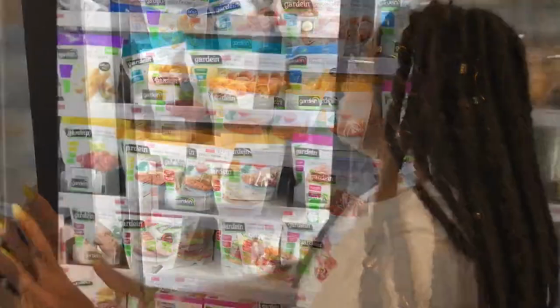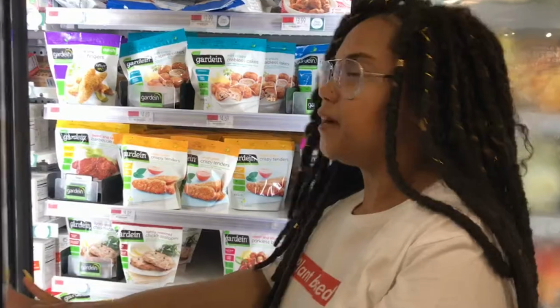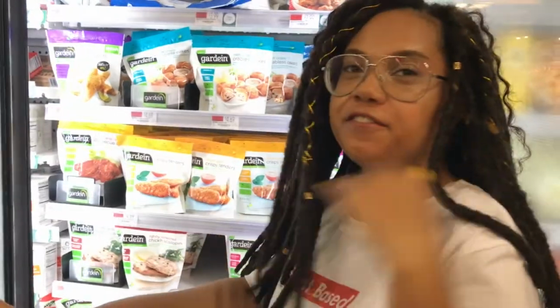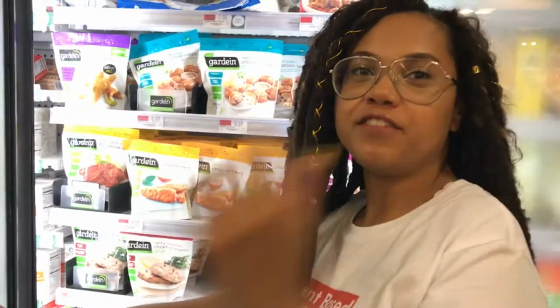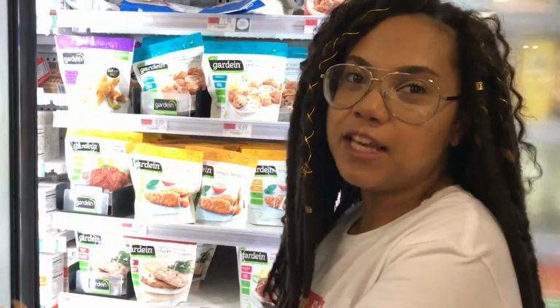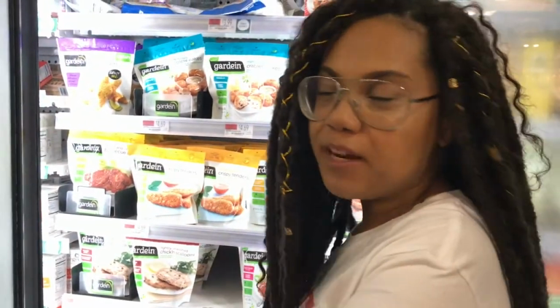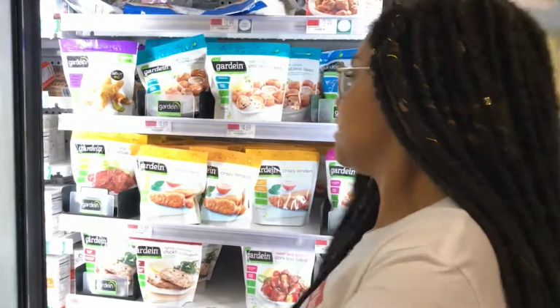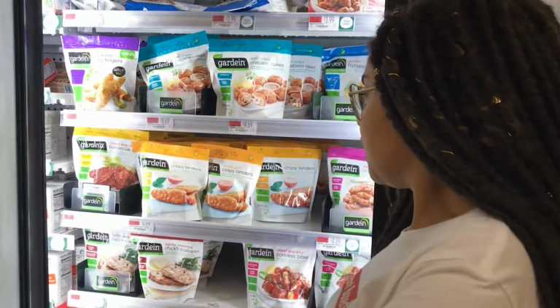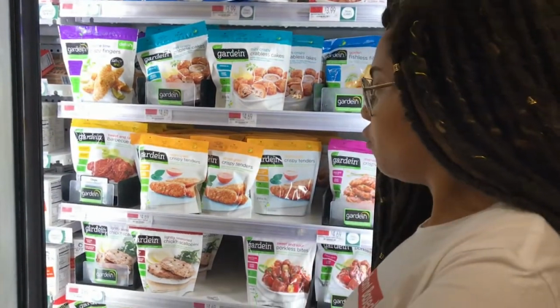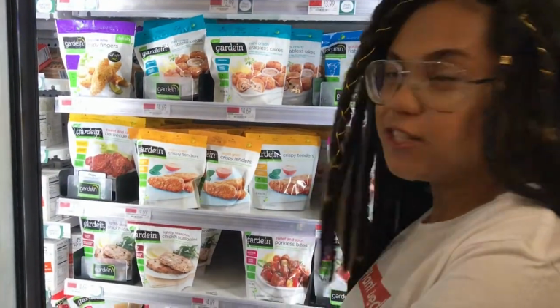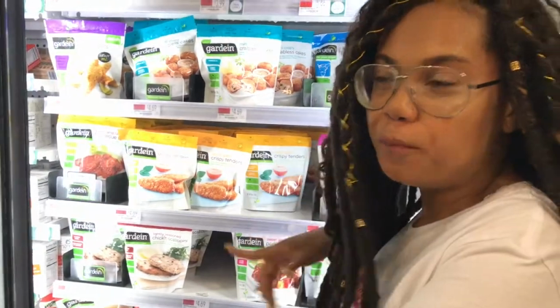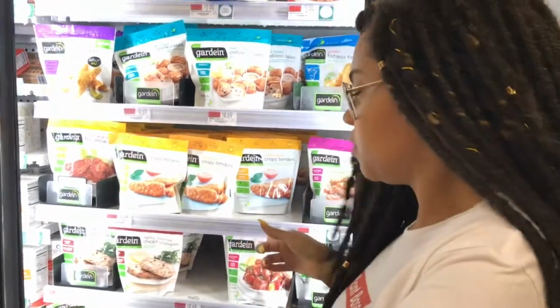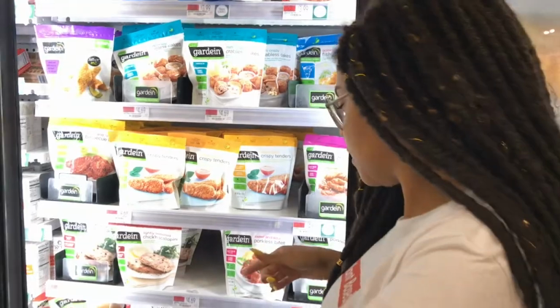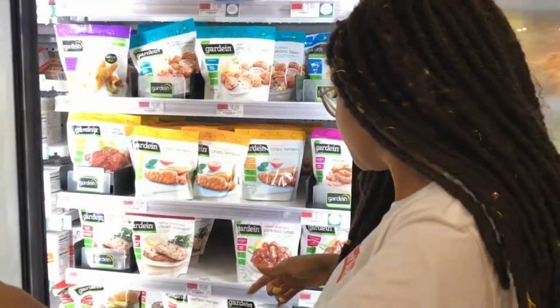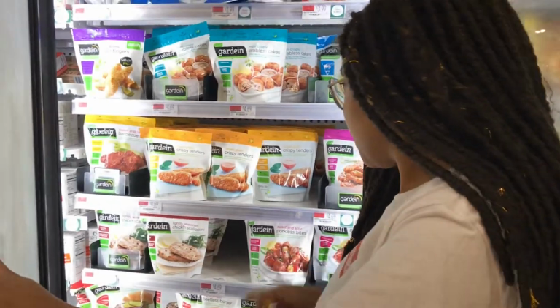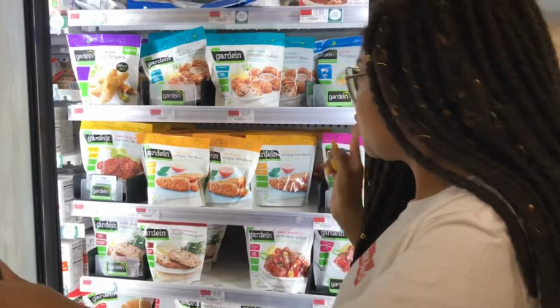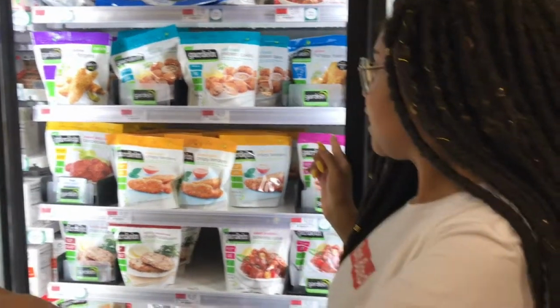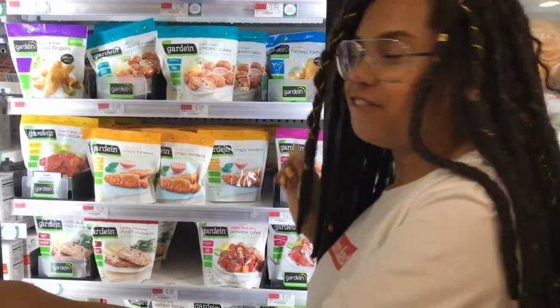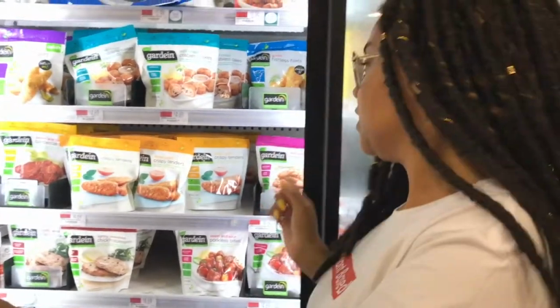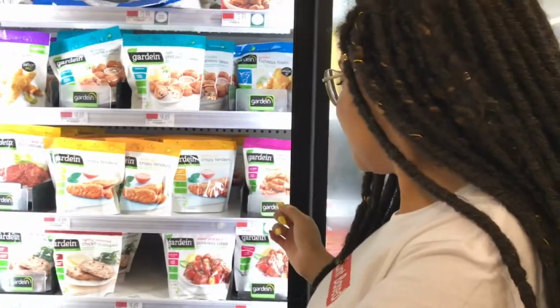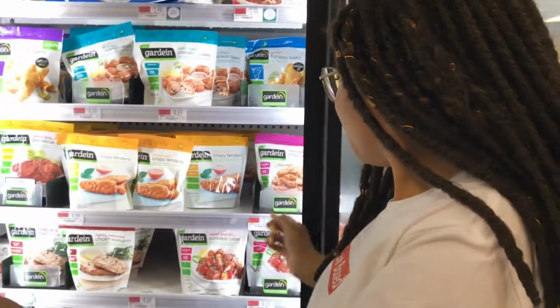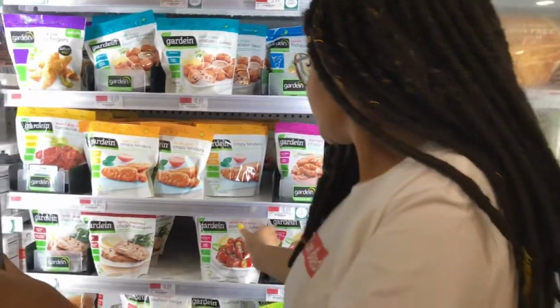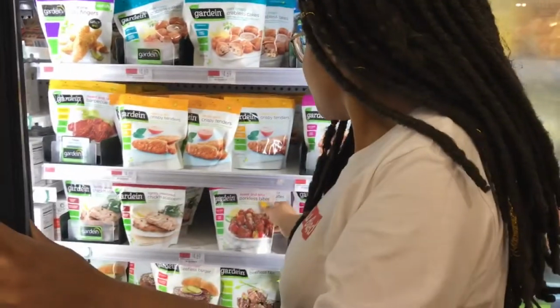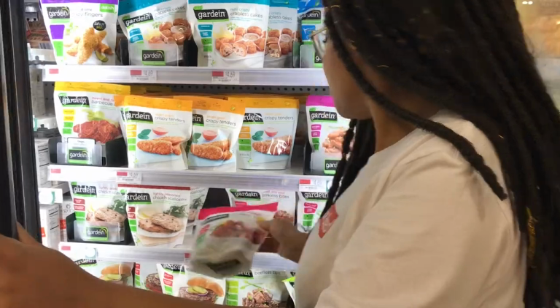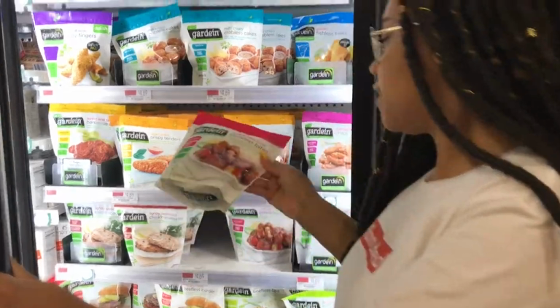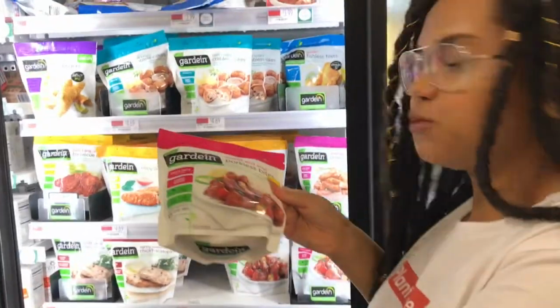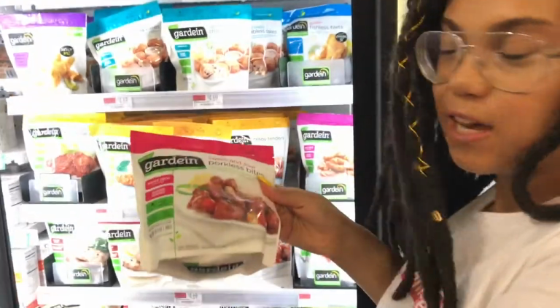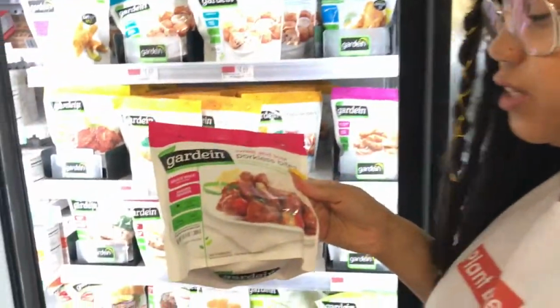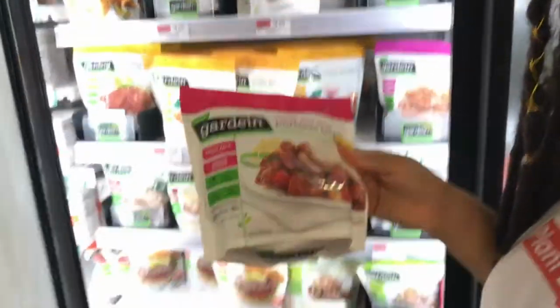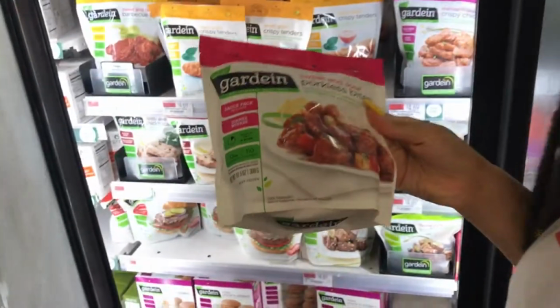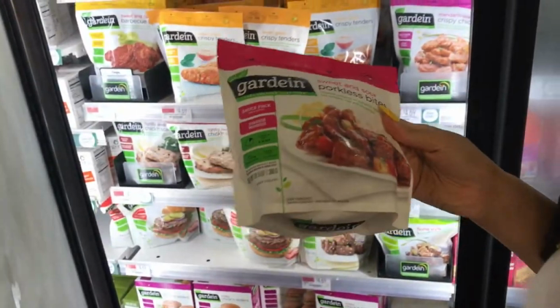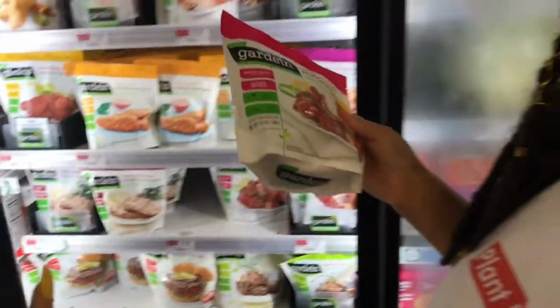My favorite vegan meat brand is Gardein, and Whole Foods has a whole bunch. That's why I come here — I've recently tried every single thing, except I haven't tried this one yet: the sweet and sour pork bites. So I think I'm going to try this one.